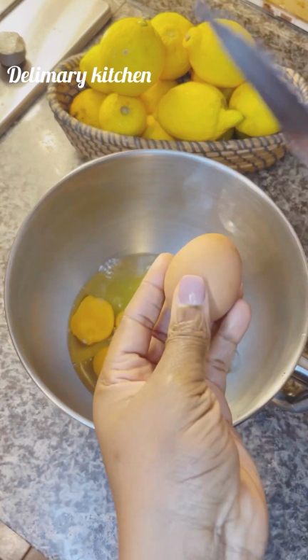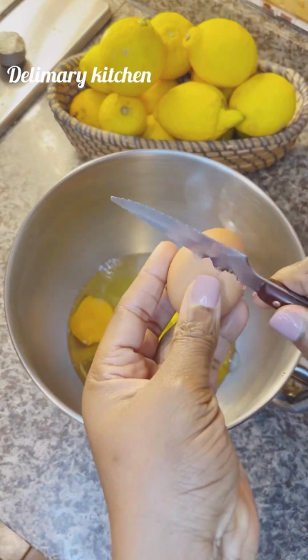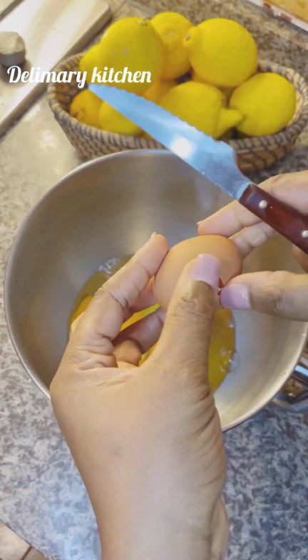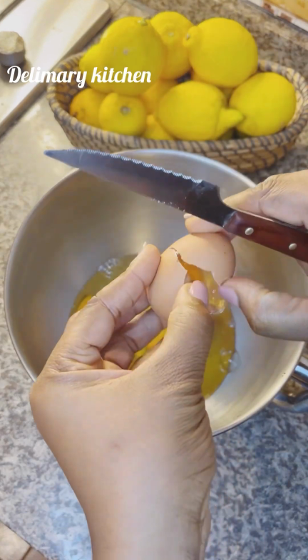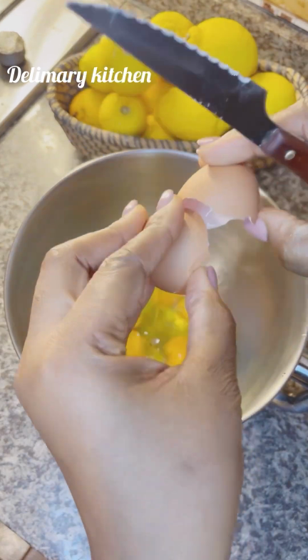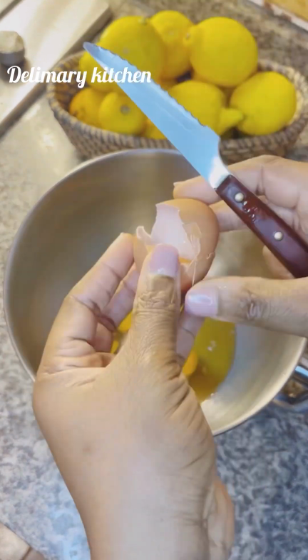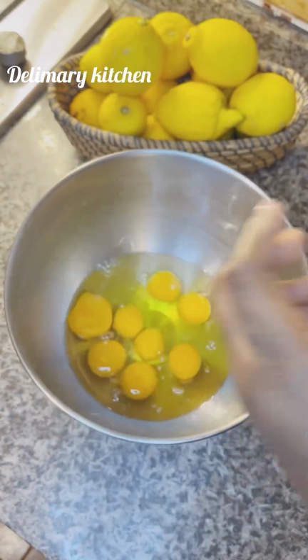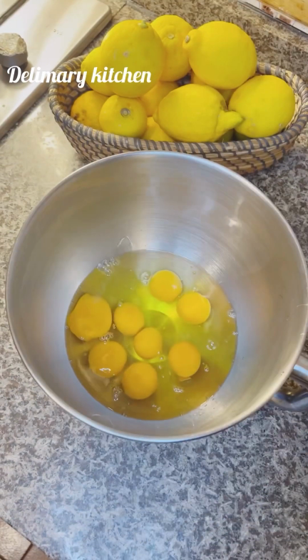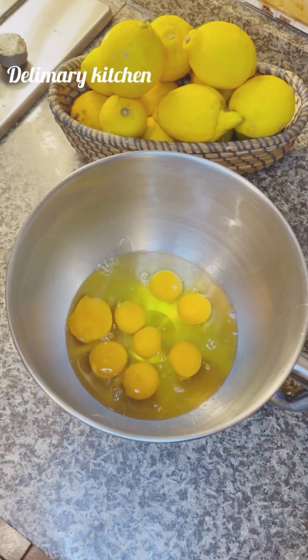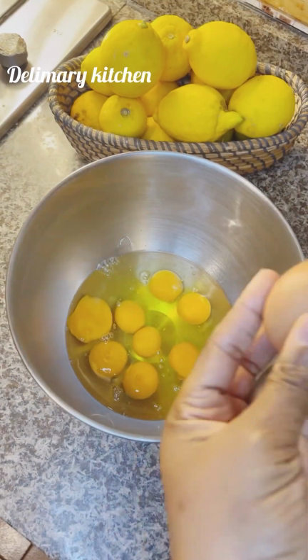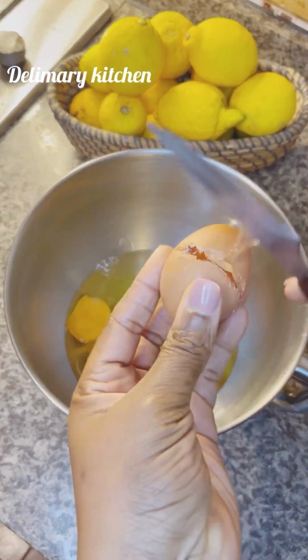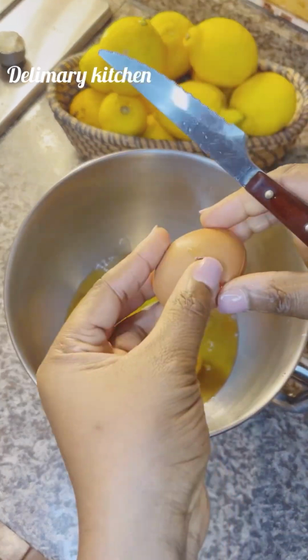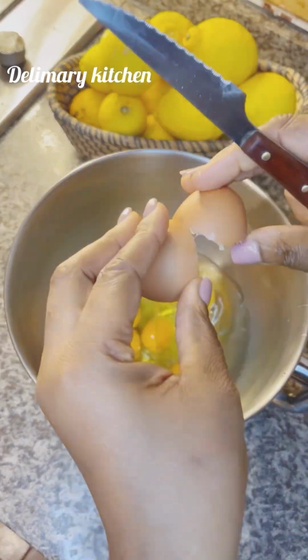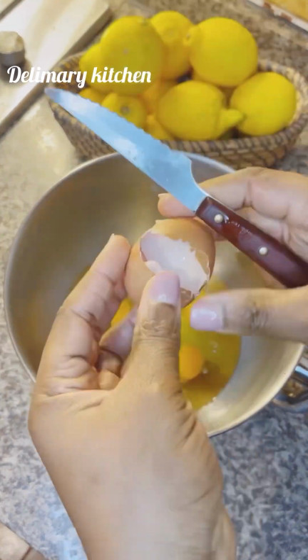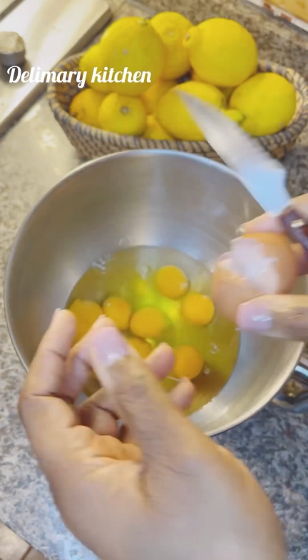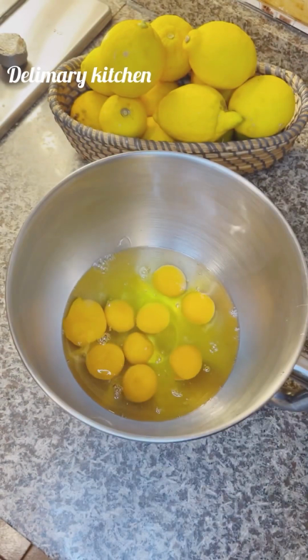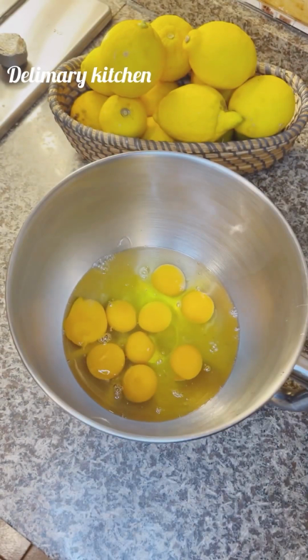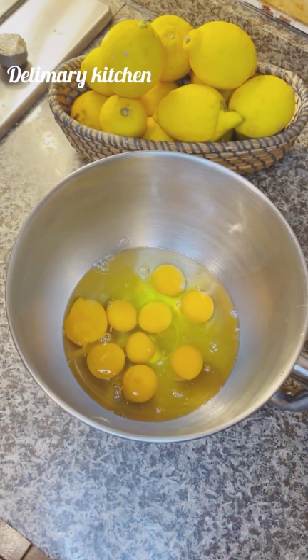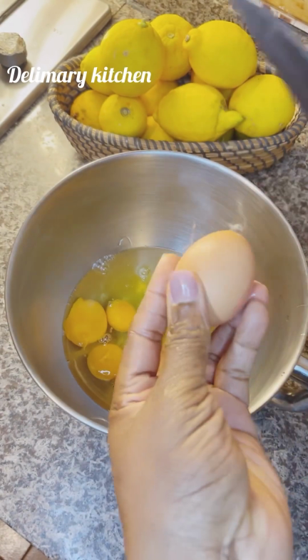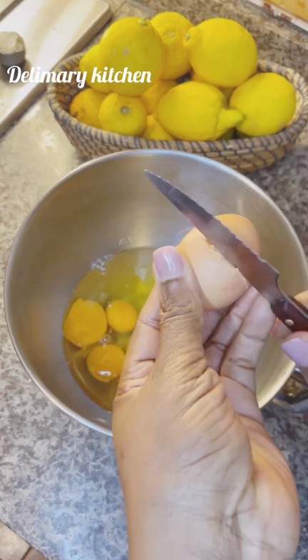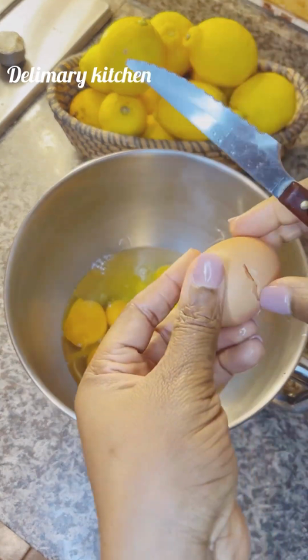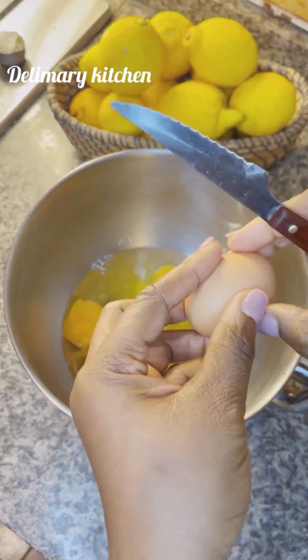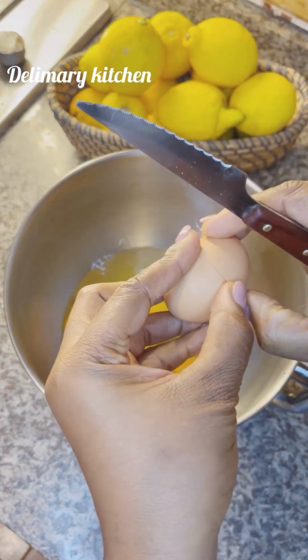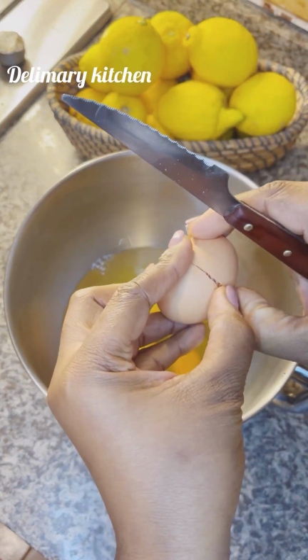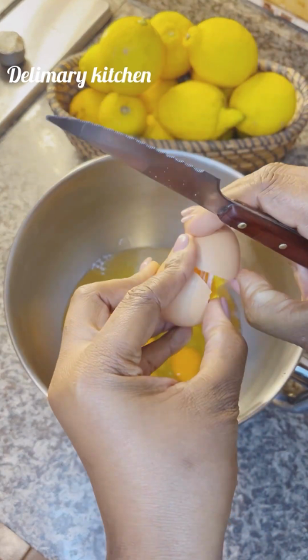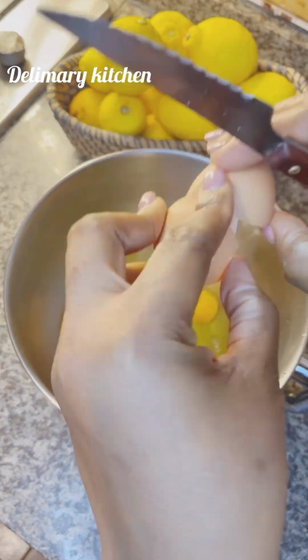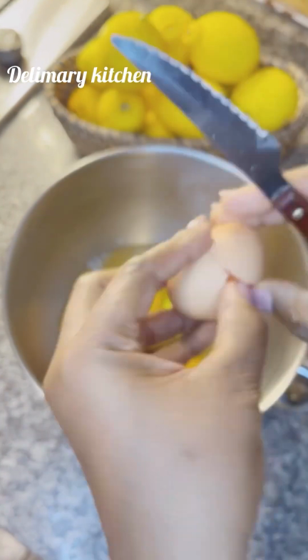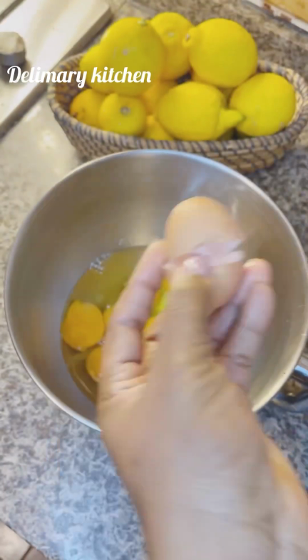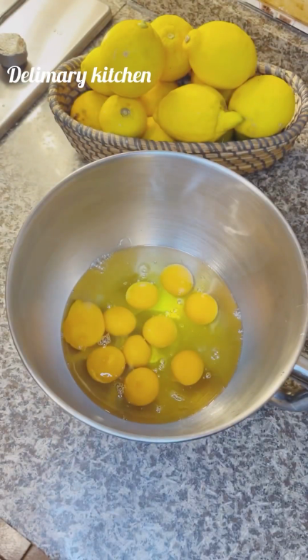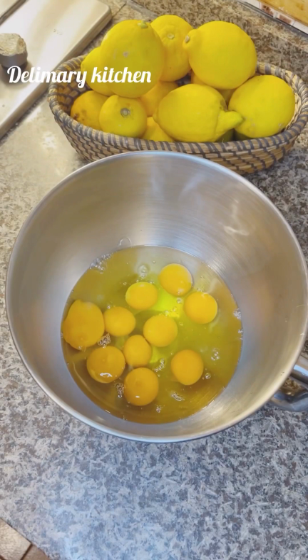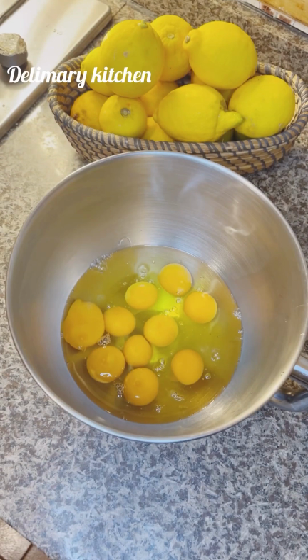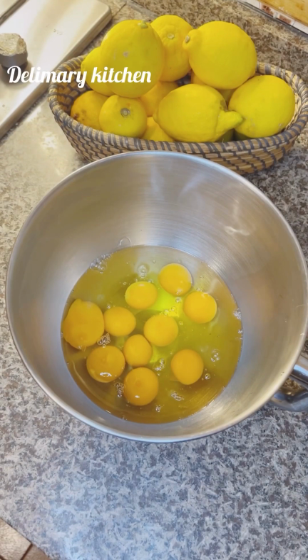So in here, in my bowl, I'm just adding in my eggs. Make sure that you bring out your eggs 30 minutes before you use them, so that they will be at room temperature.